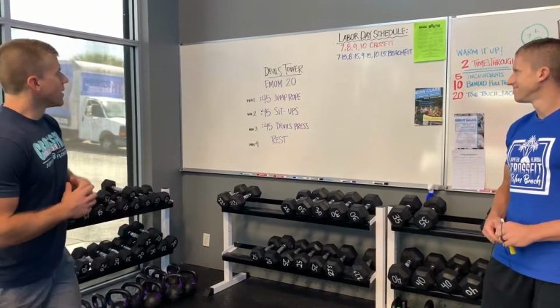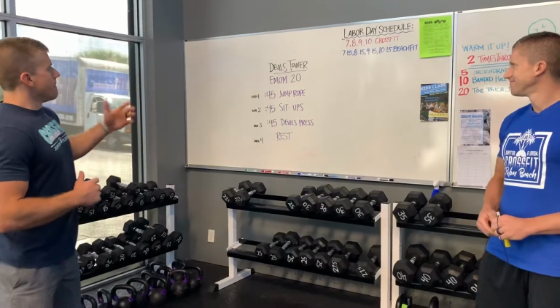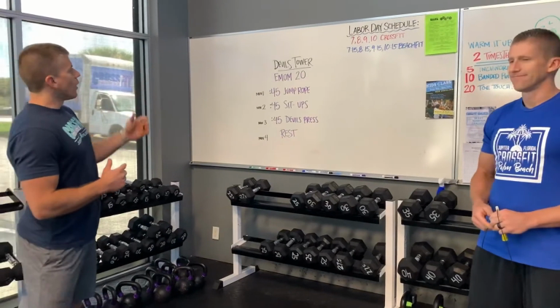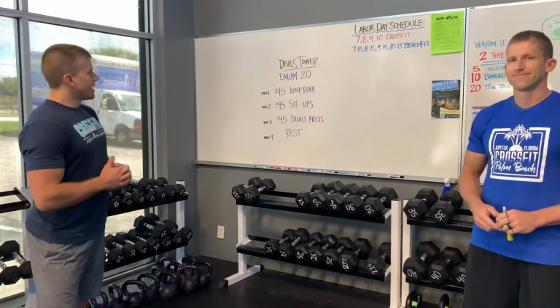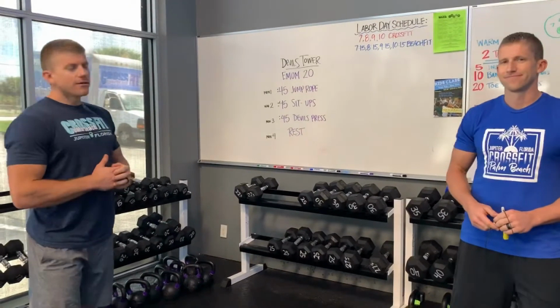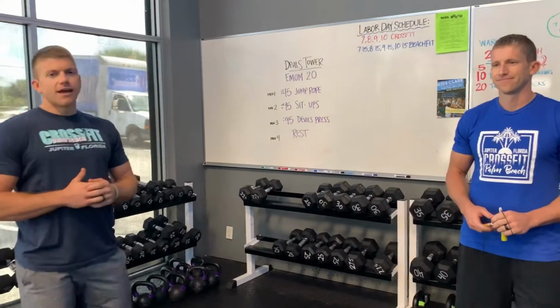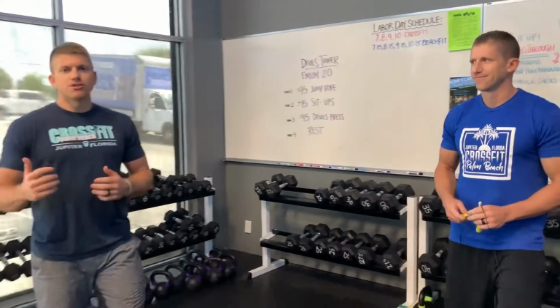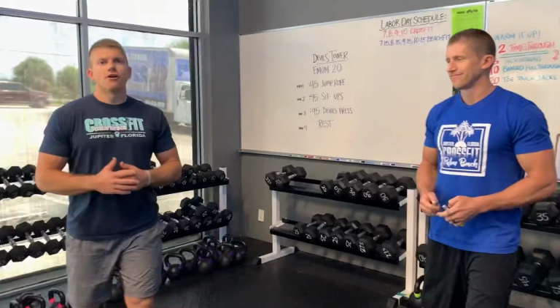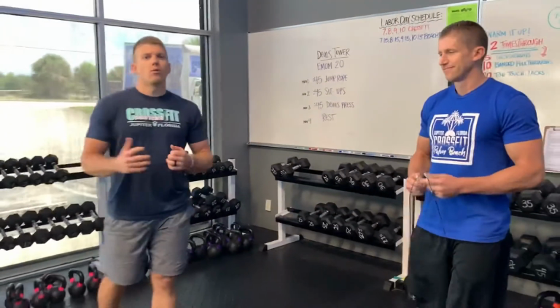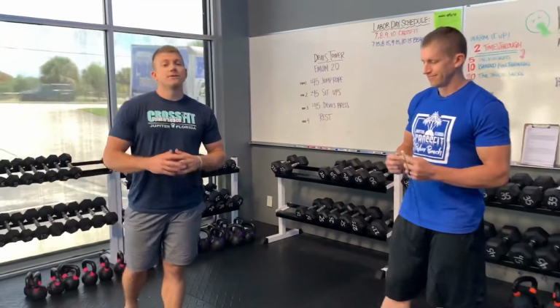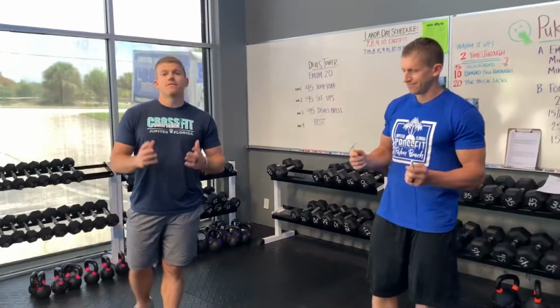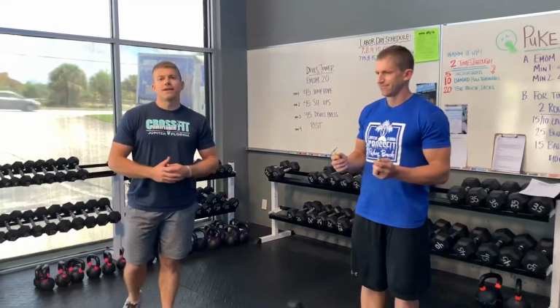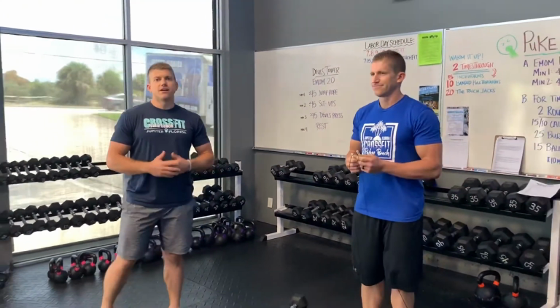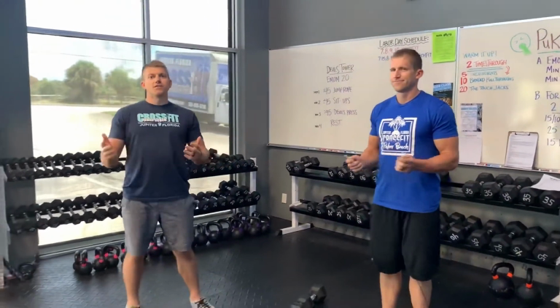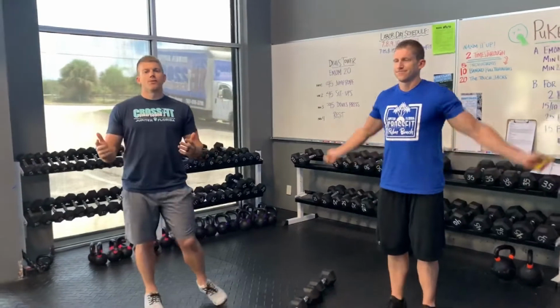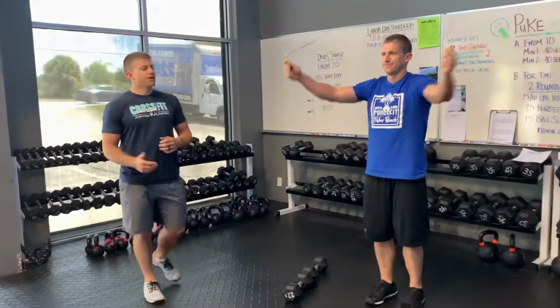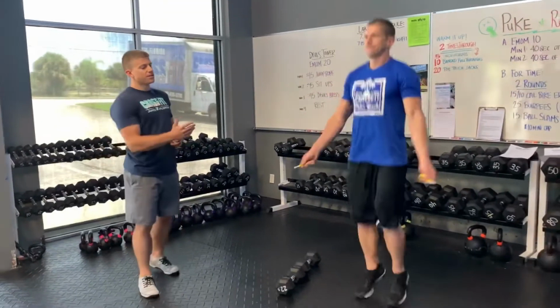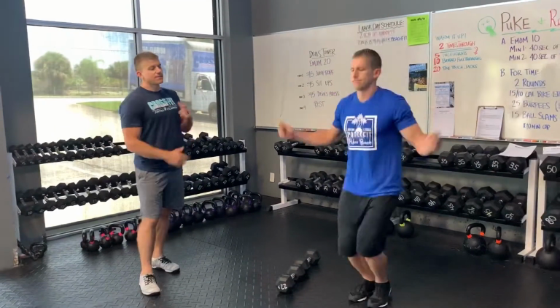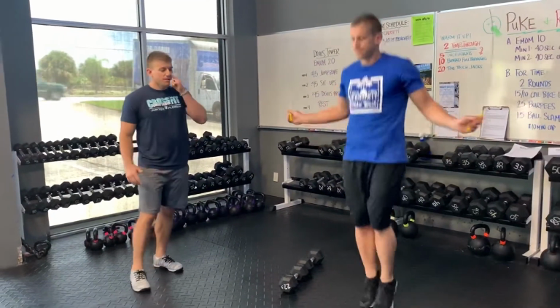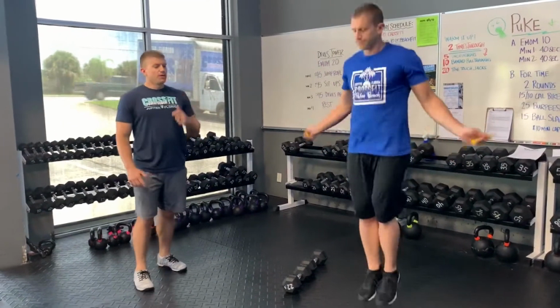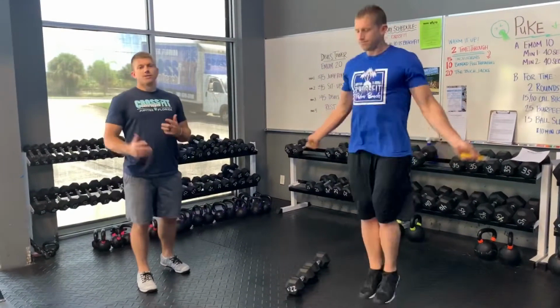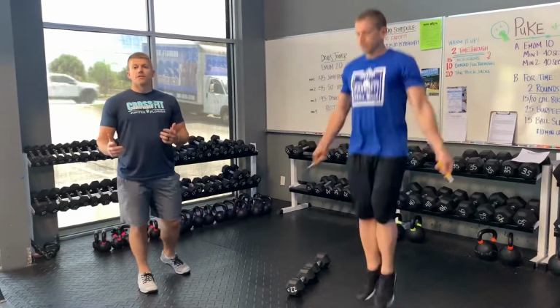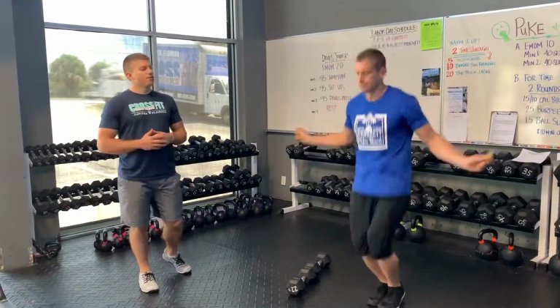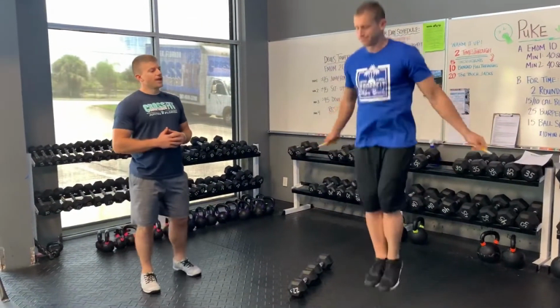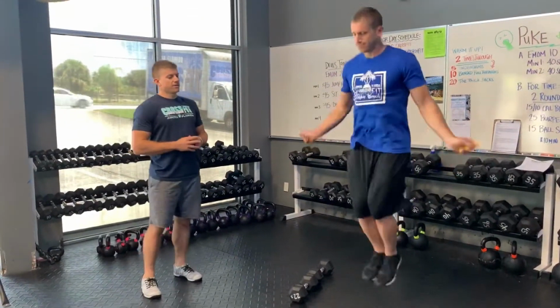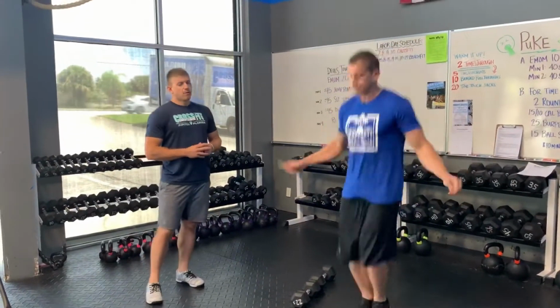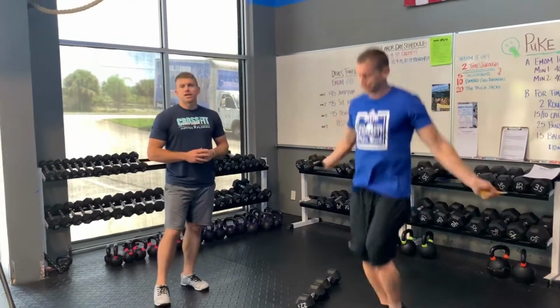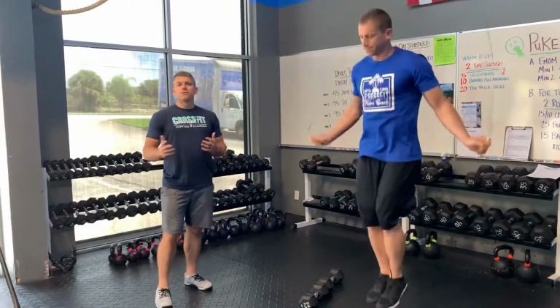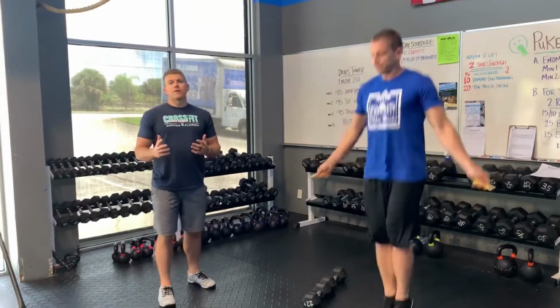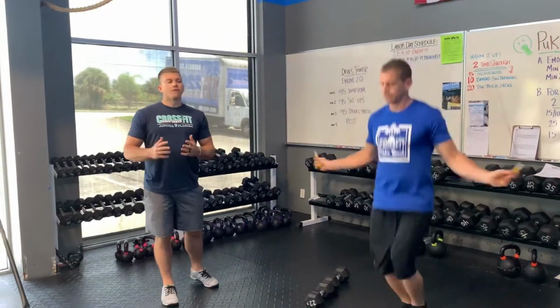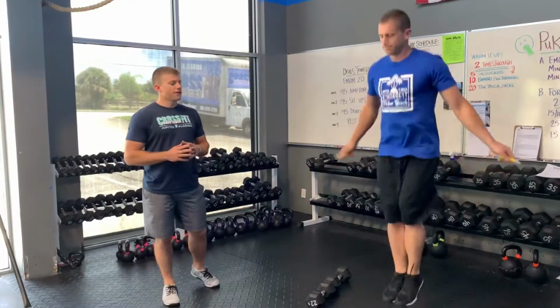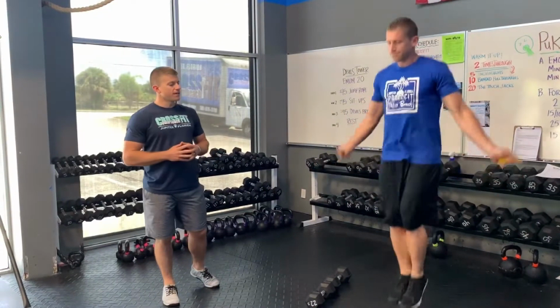Minute one today — three, two, one, go. Minute one is going to be 45 seconds of jump rope. You guys can do singles, or you can do double unders if you want to advance. We want you guys moving for that whole 45 seconds.